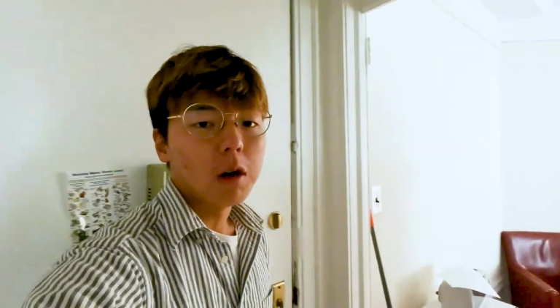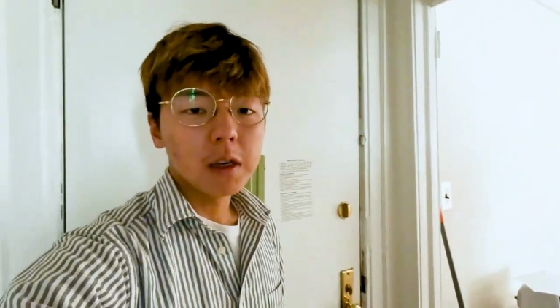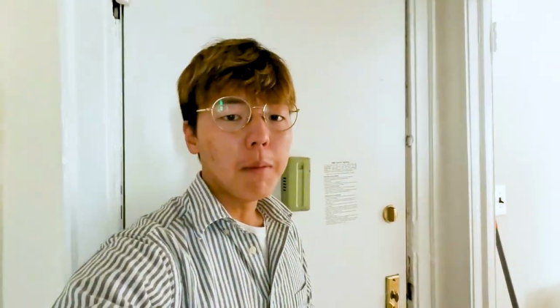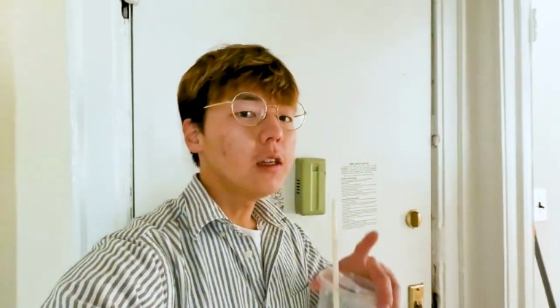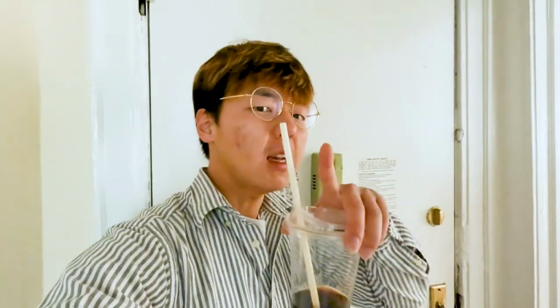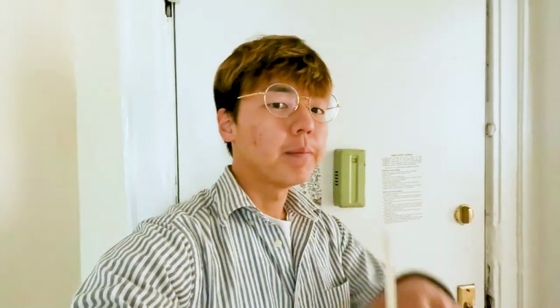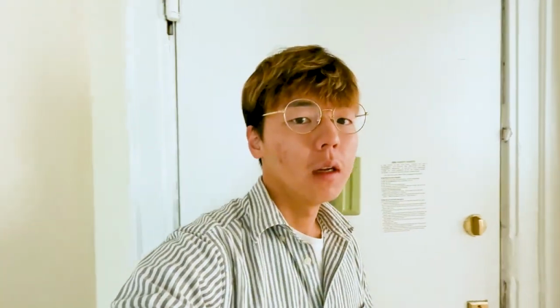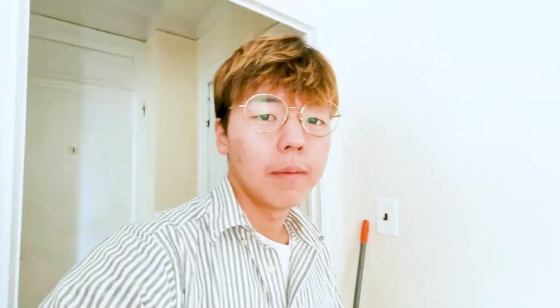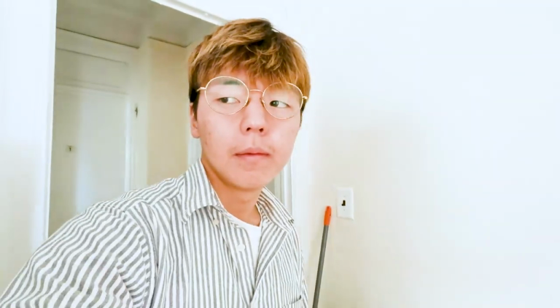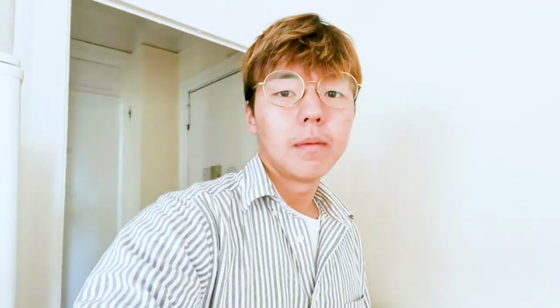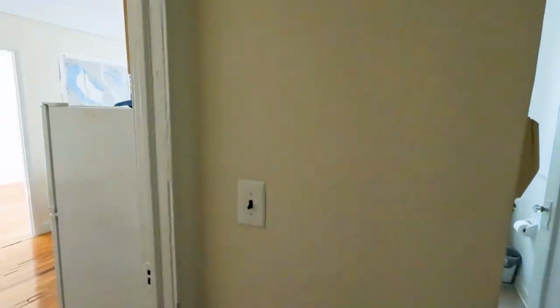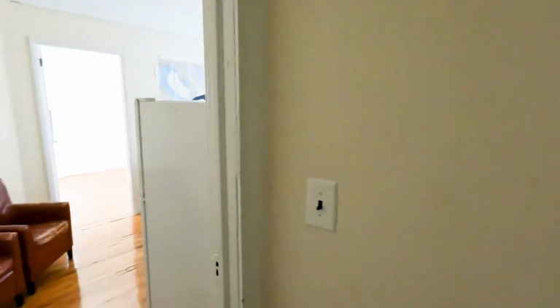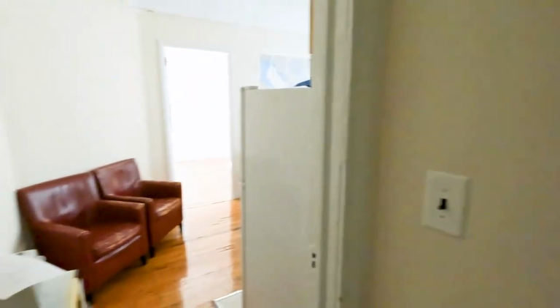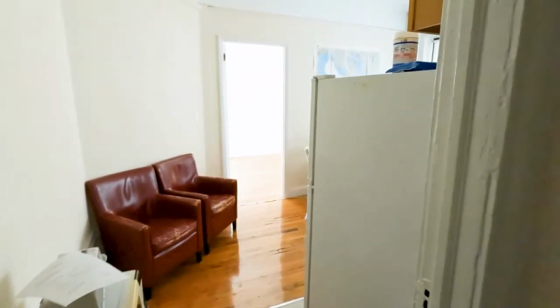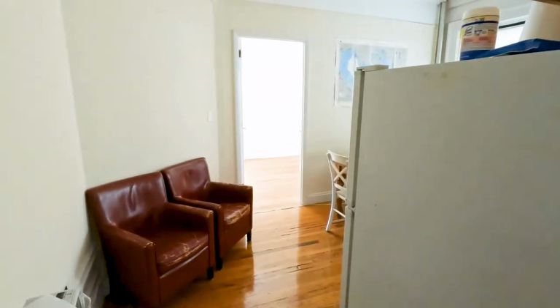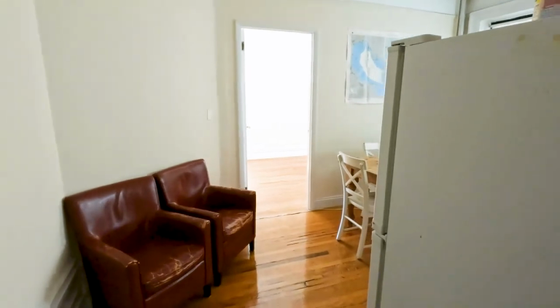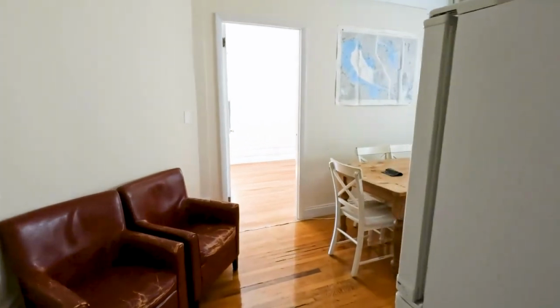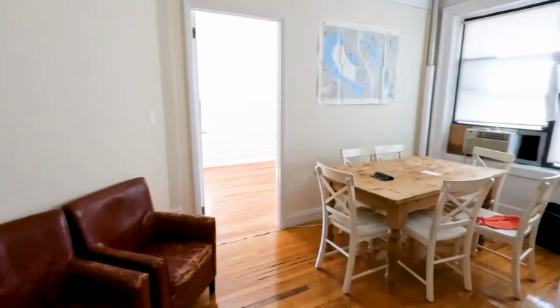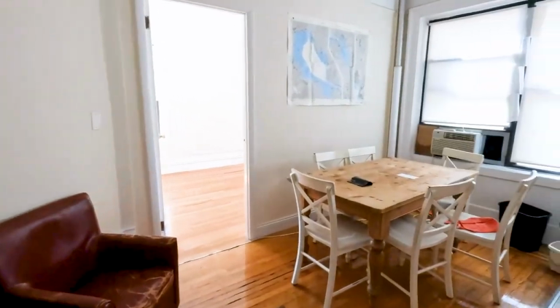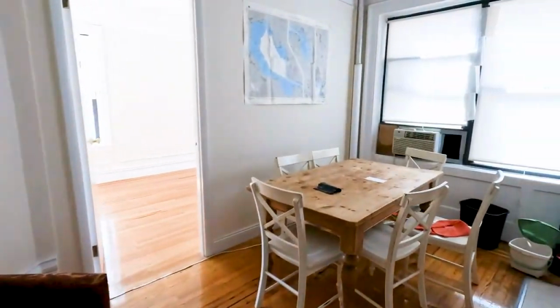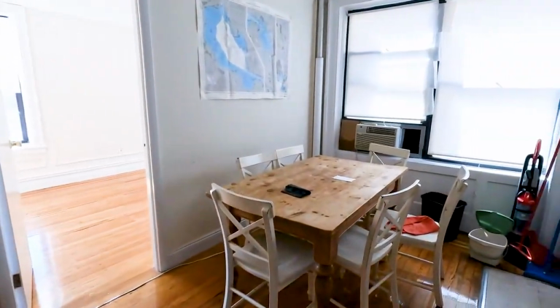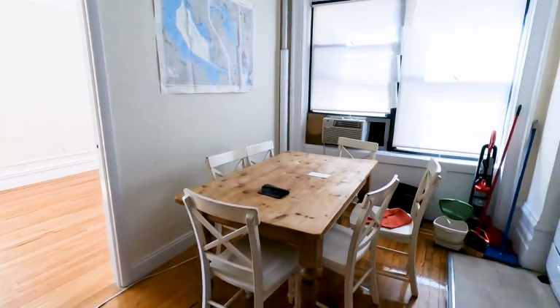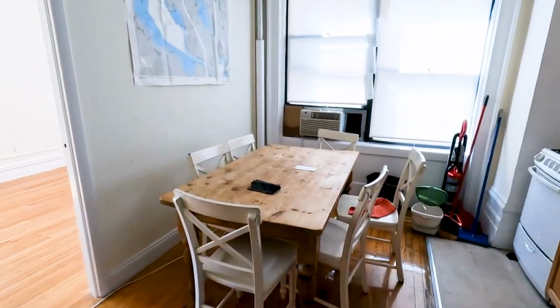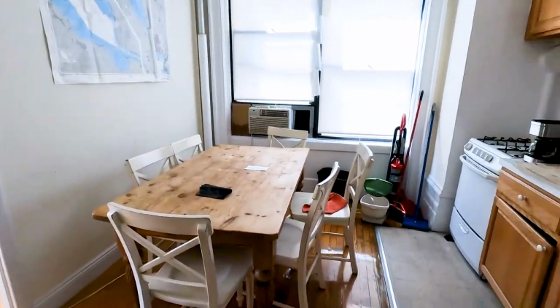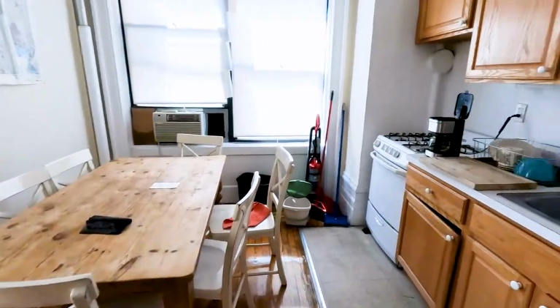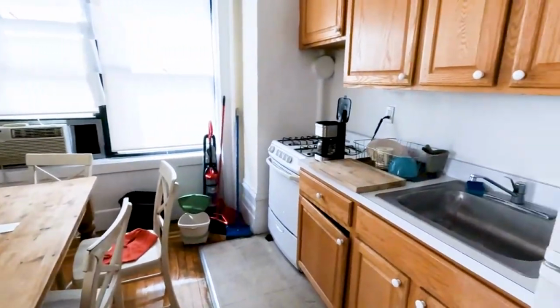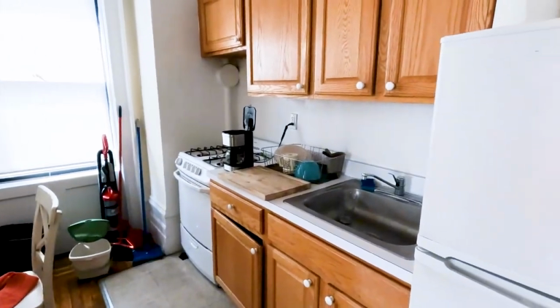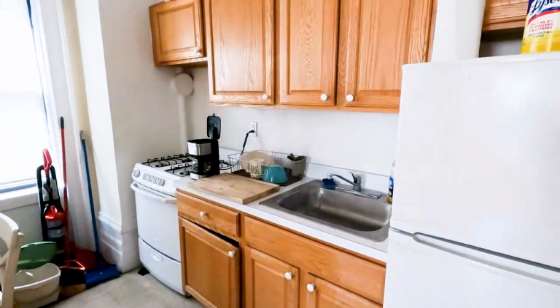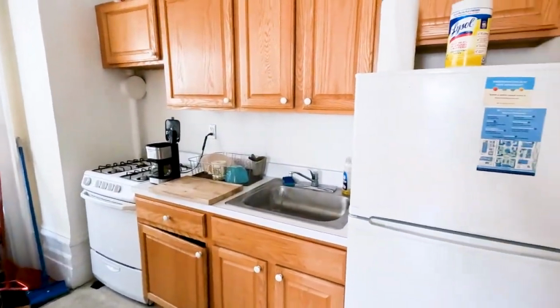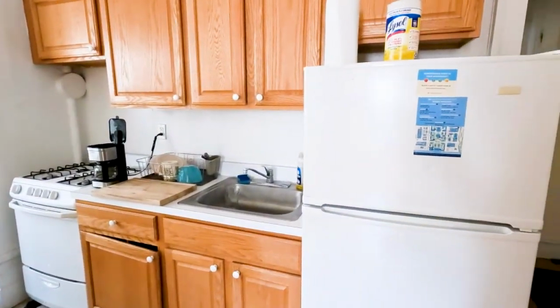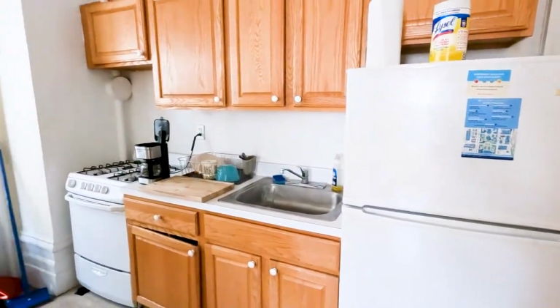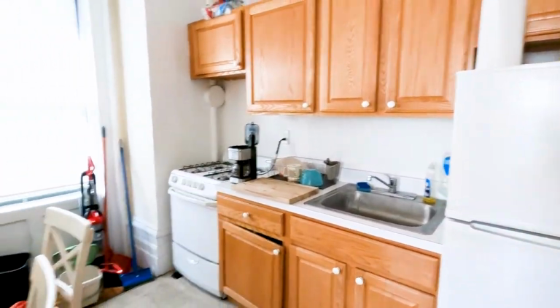Welcome to my new apartment in New York City. First you come in, there's a living room and kitchen. We got a table here, we got a little kitchenette here, fridge.